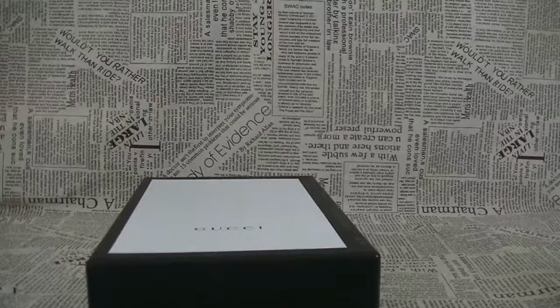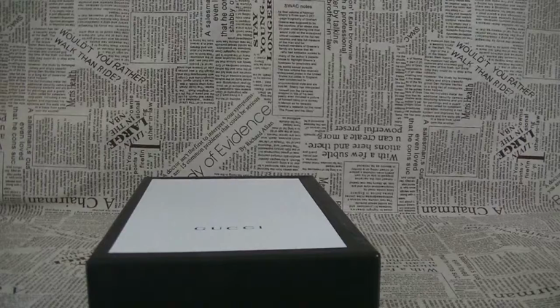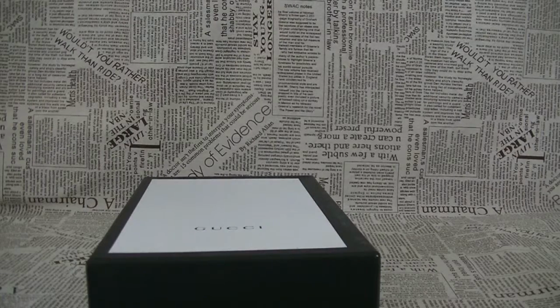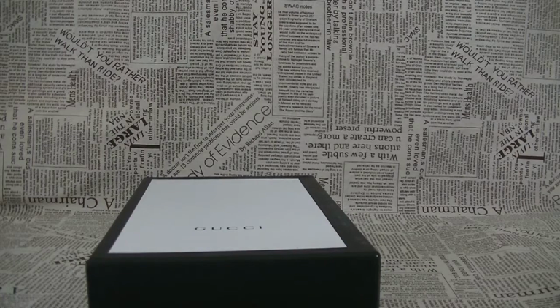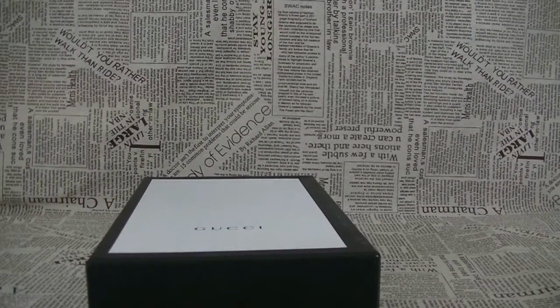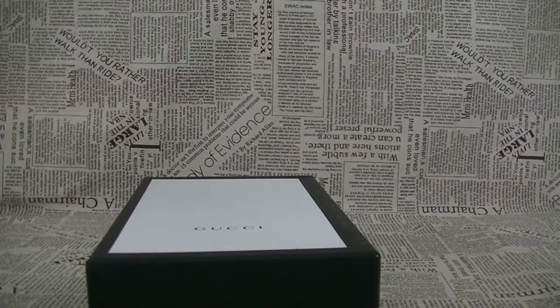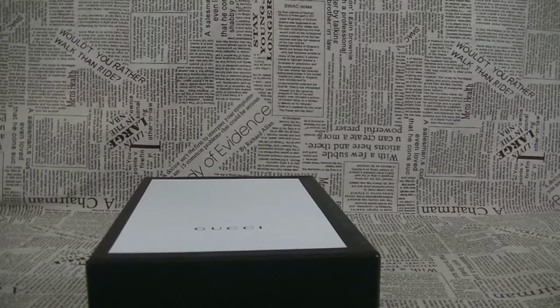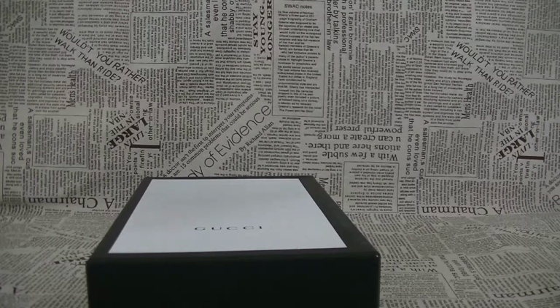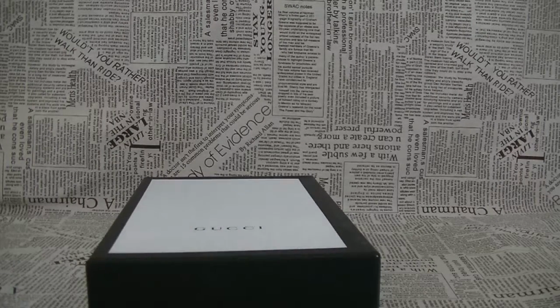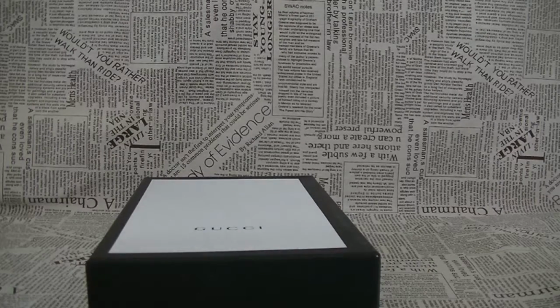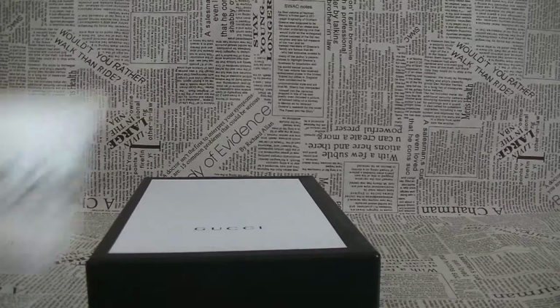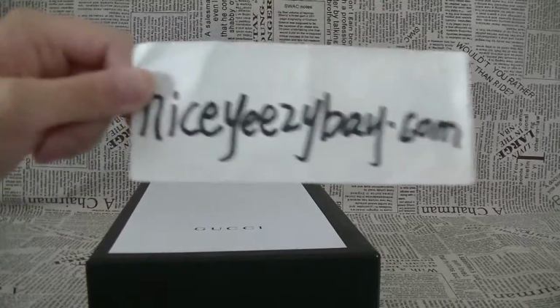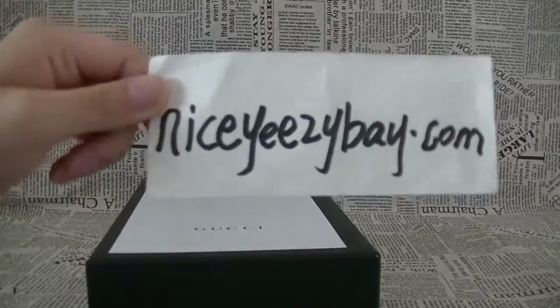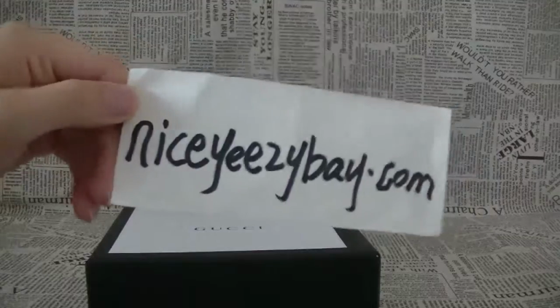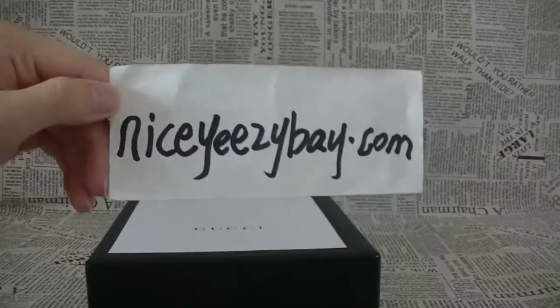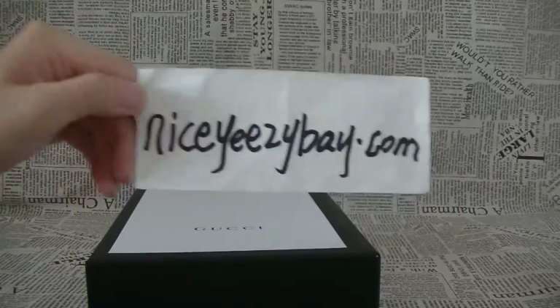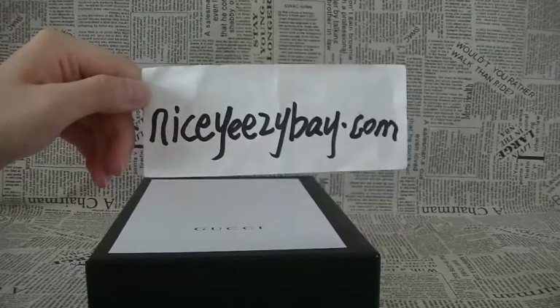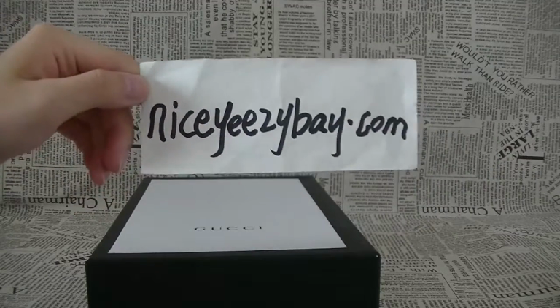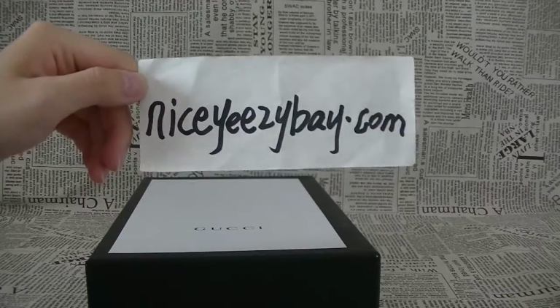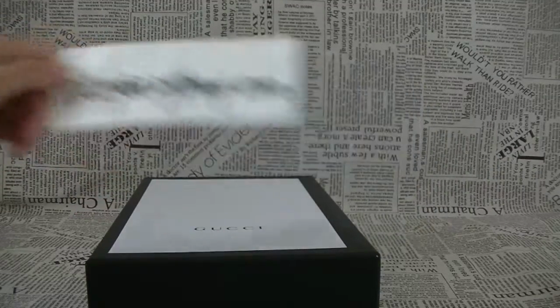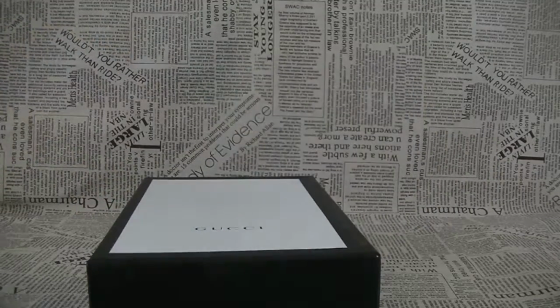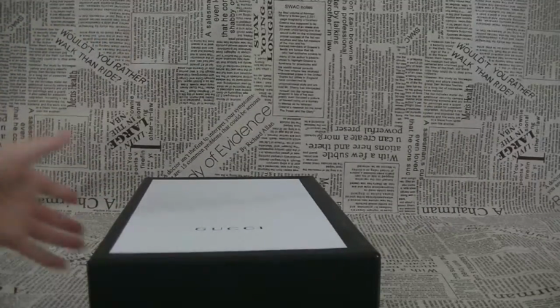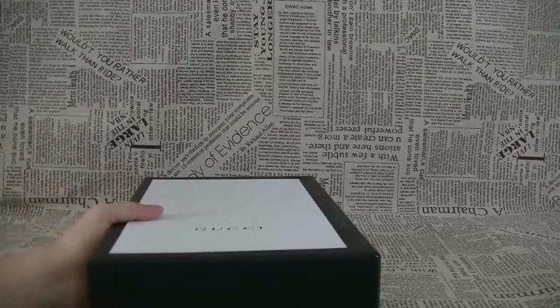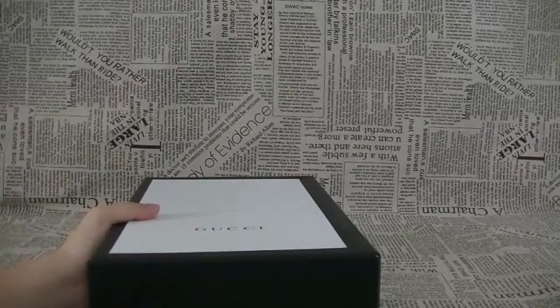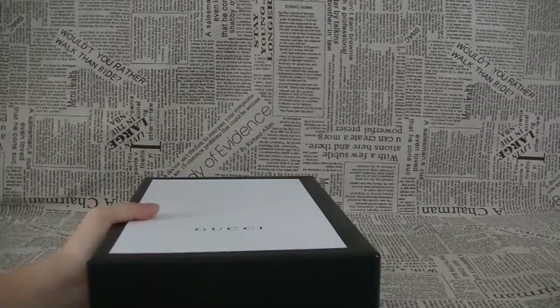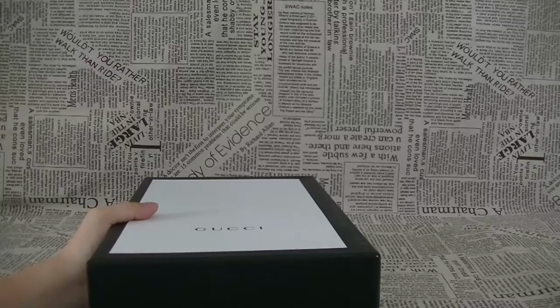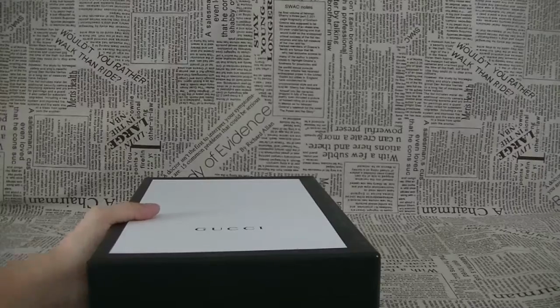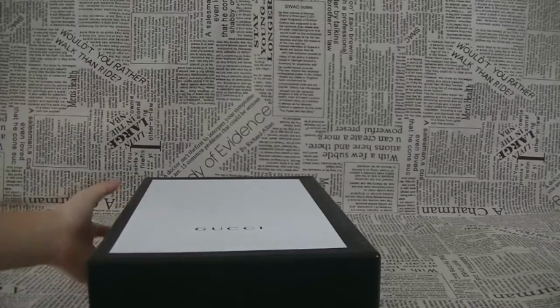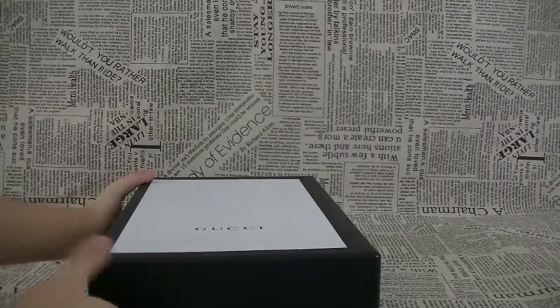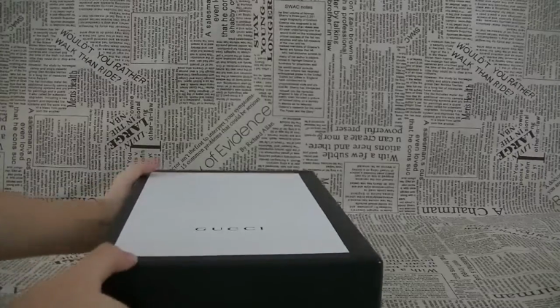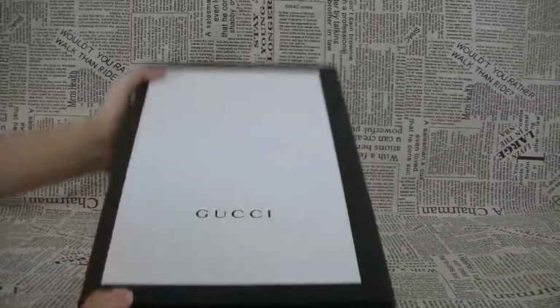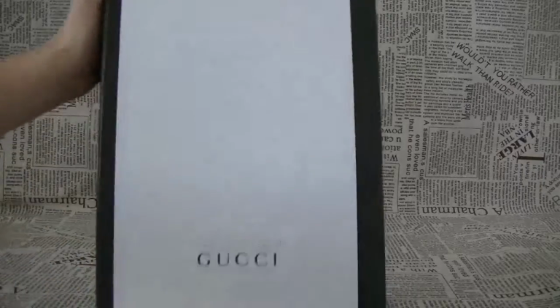Hi friends, this is Cindy from NiceEasyBay.com. This is my website. Today I'm going to show you a new shoes — the Gucci shoes.